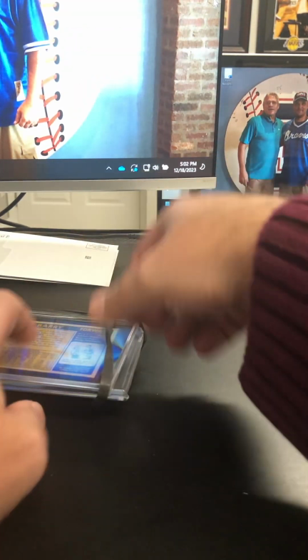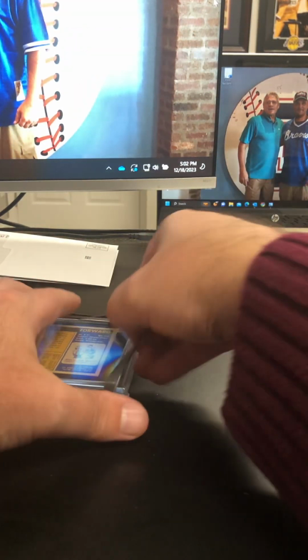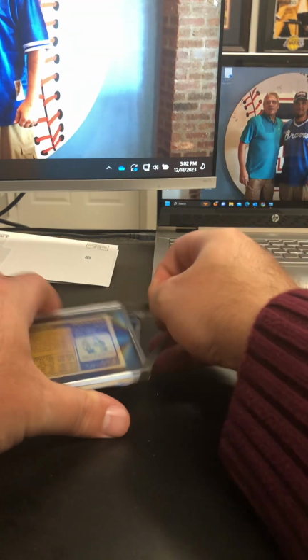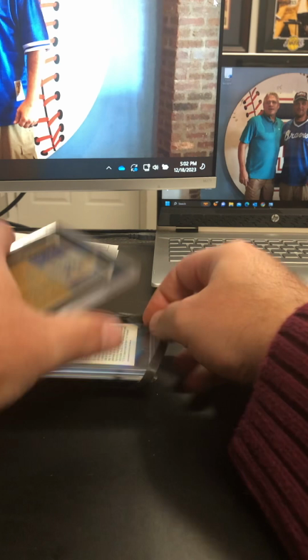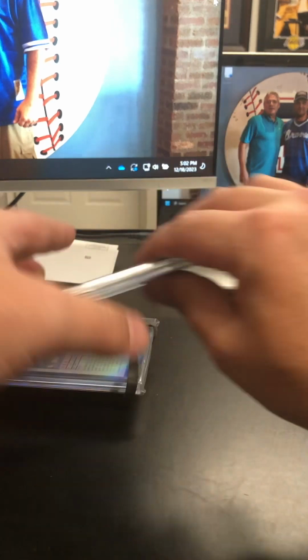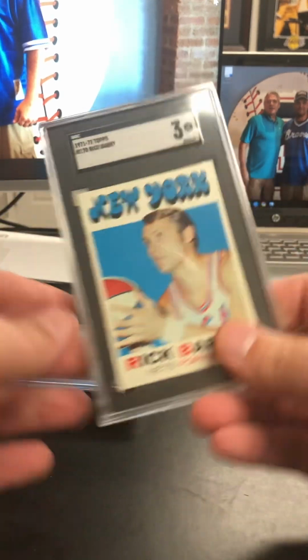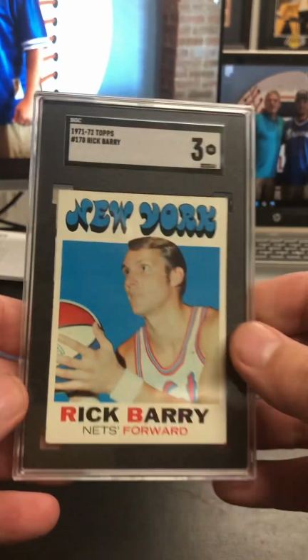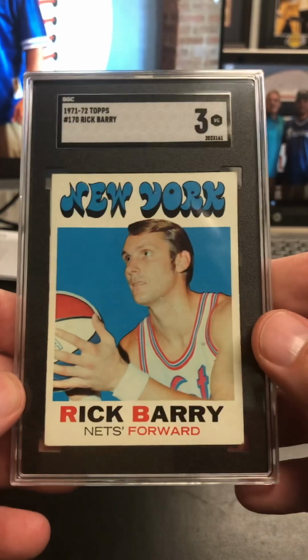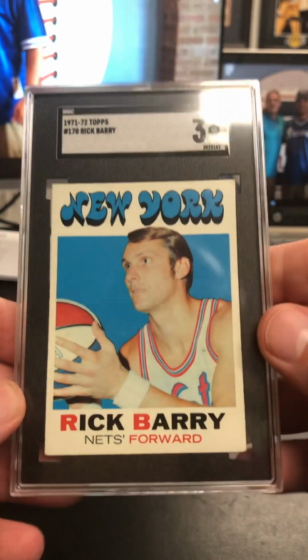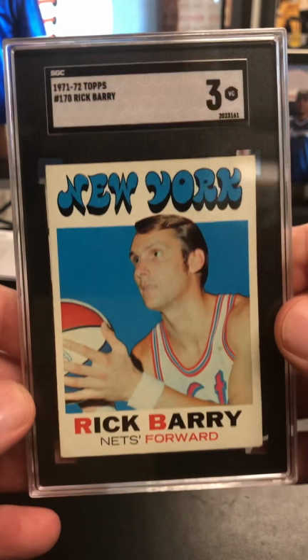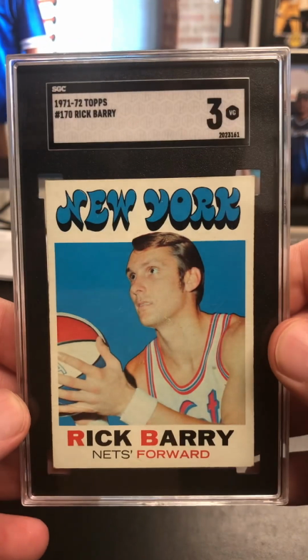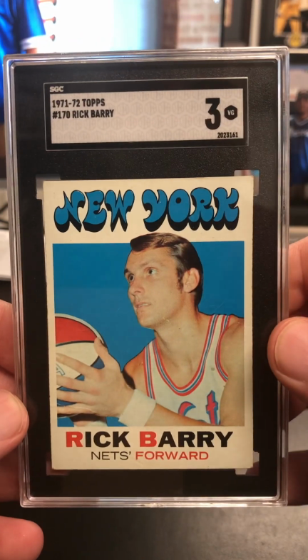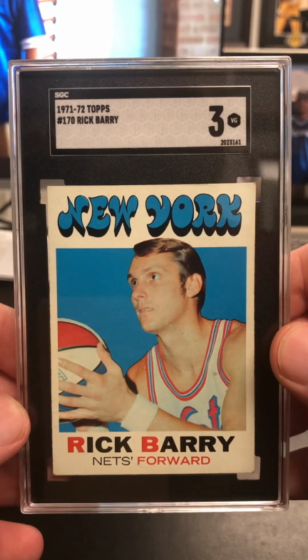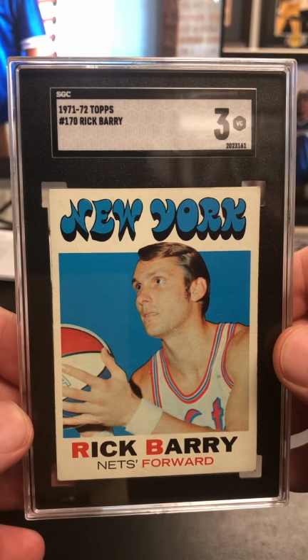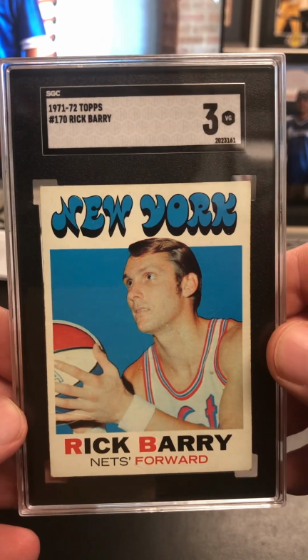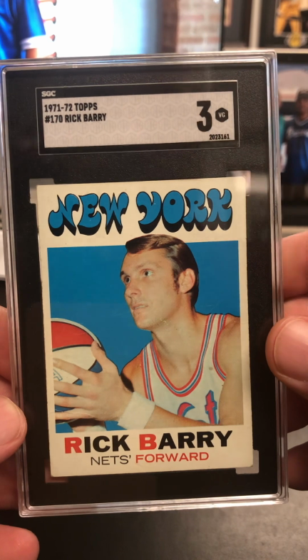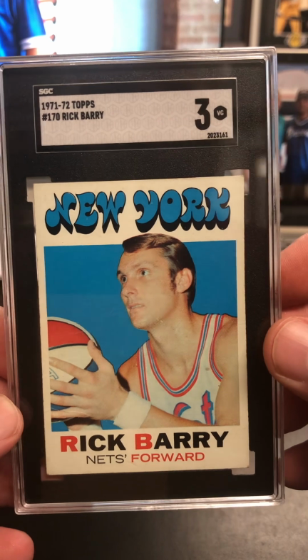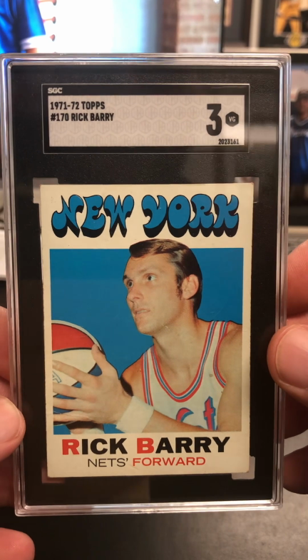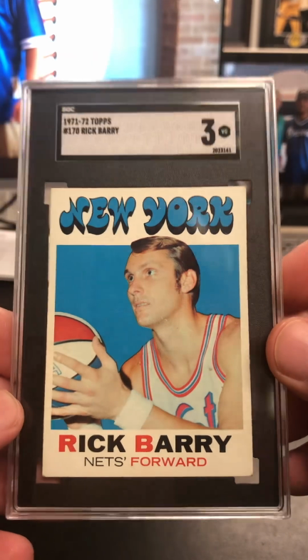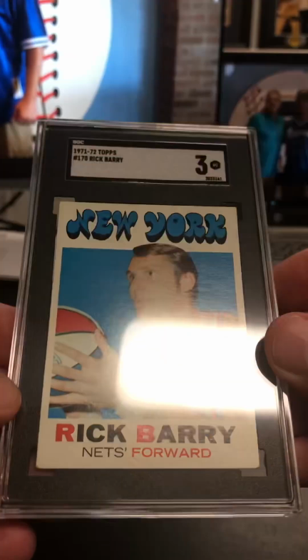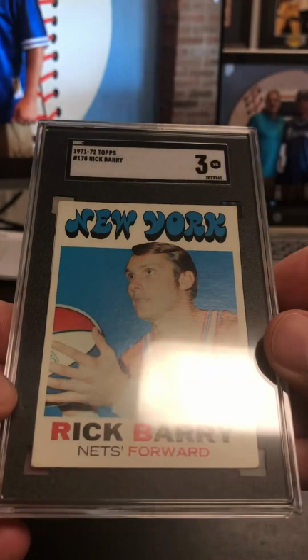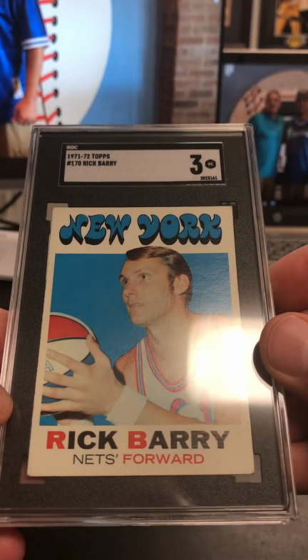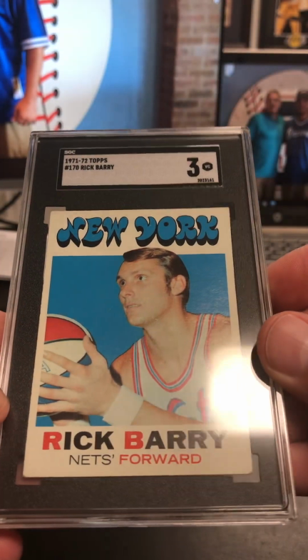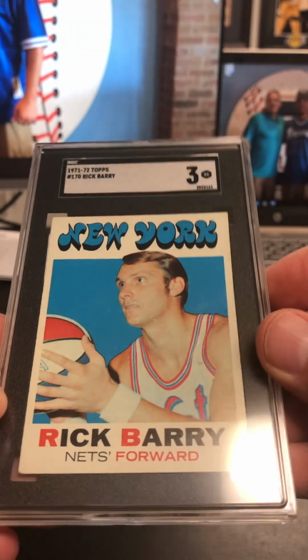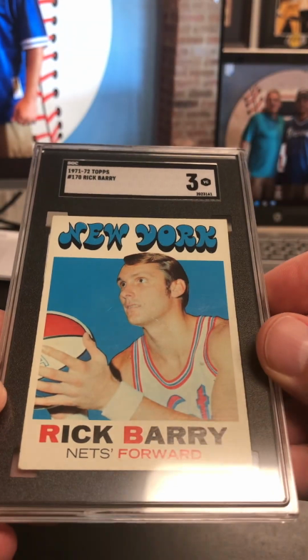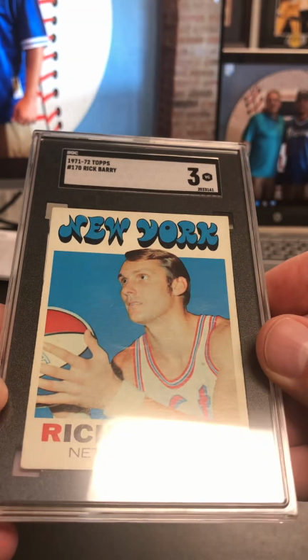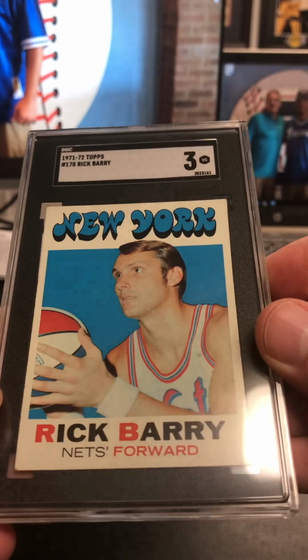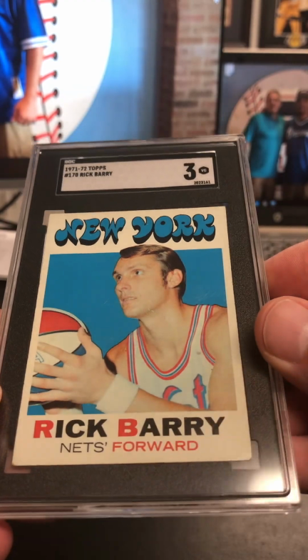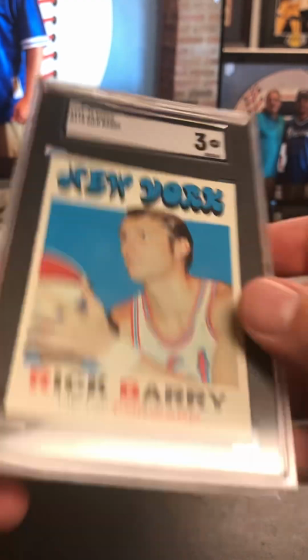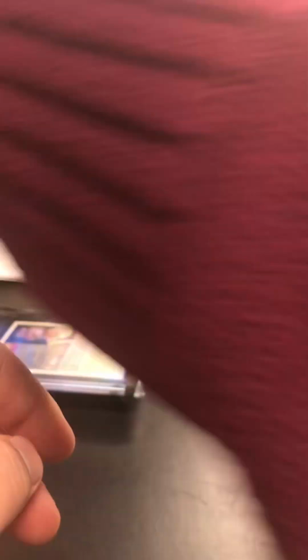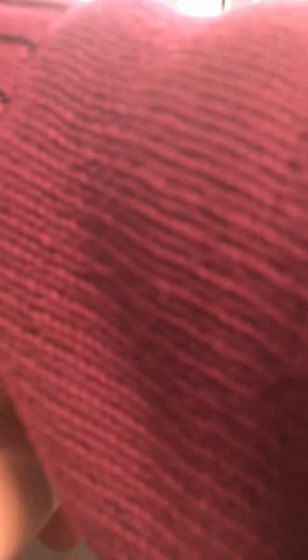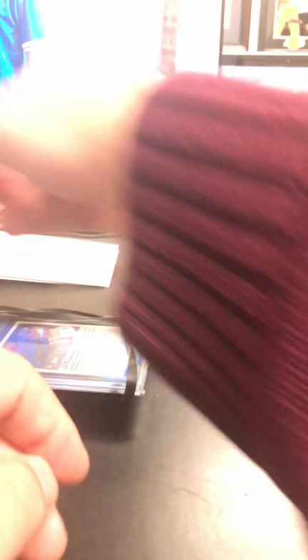Here is a Rick Barry rookie — had a three. Really good looking card, a lot of eye appeal on that one. Must have had some surface stuff going on that I couldn't see. But pretty good looking card there.